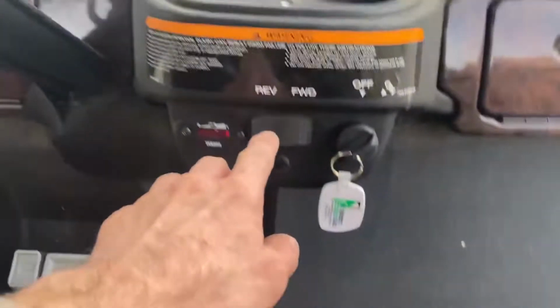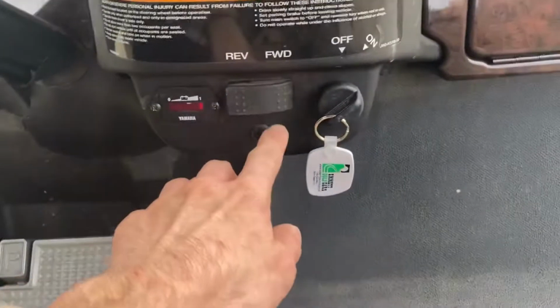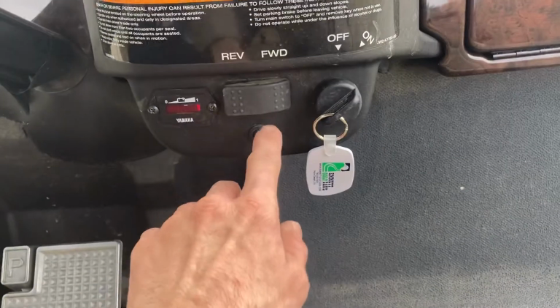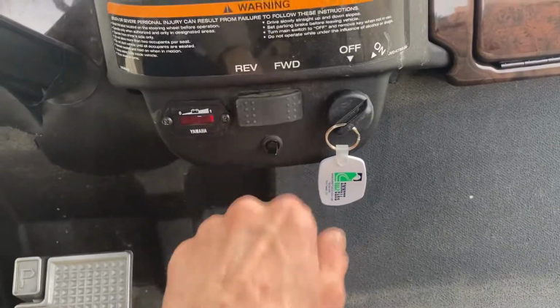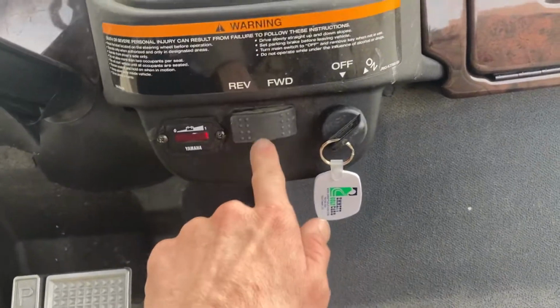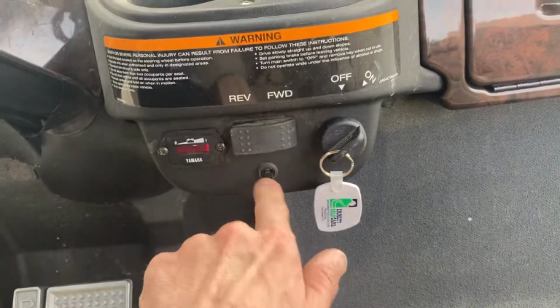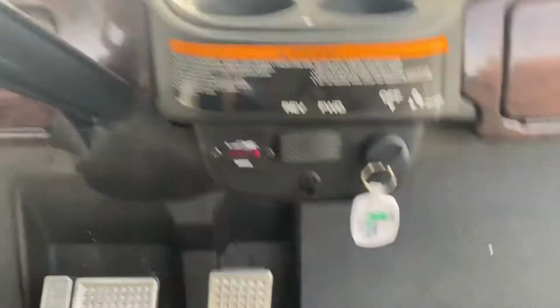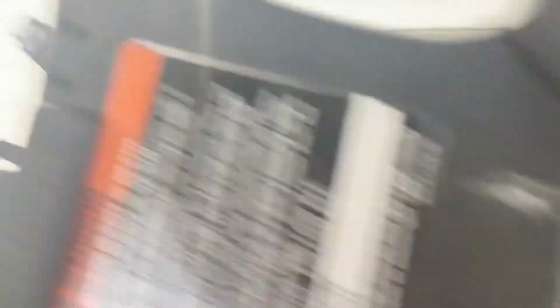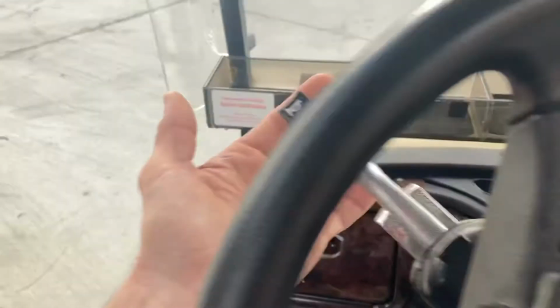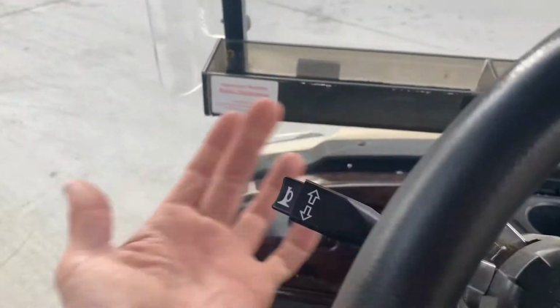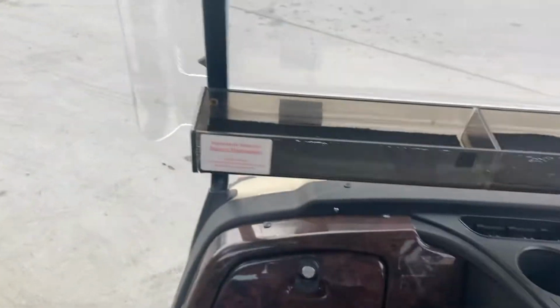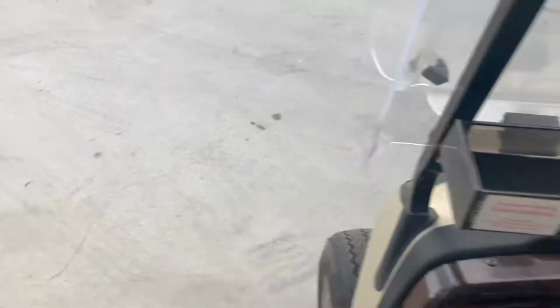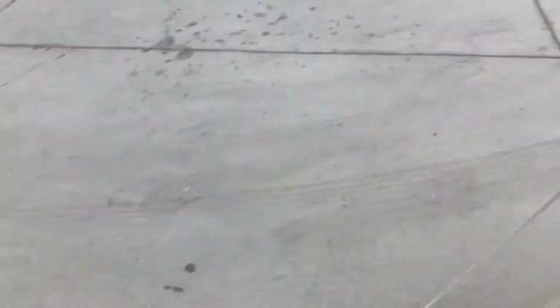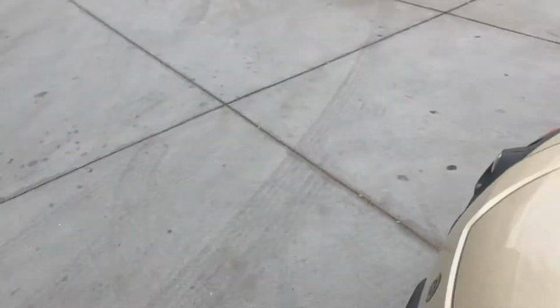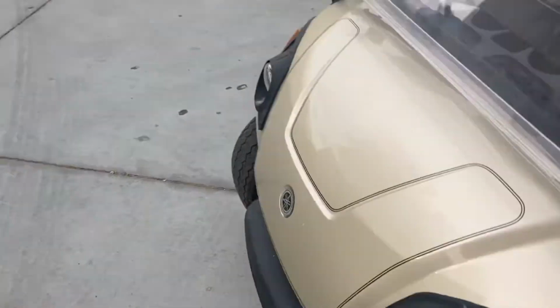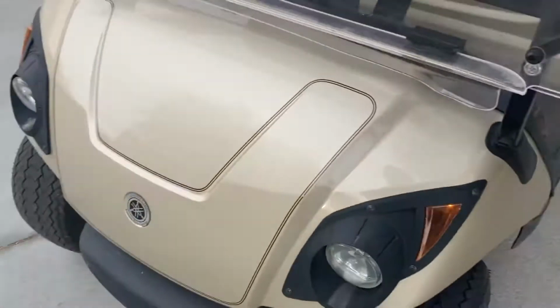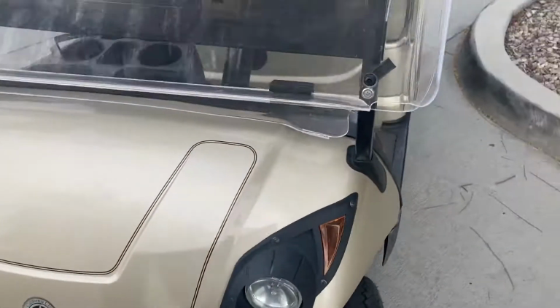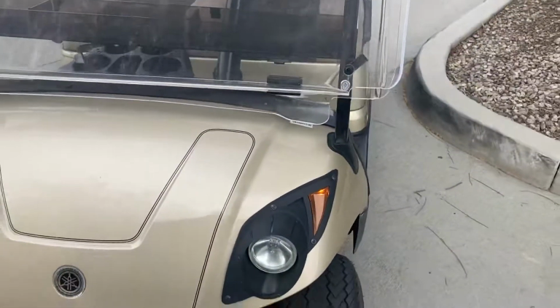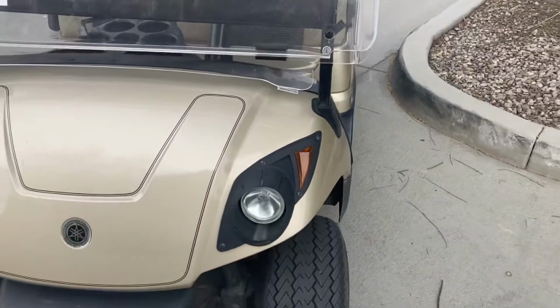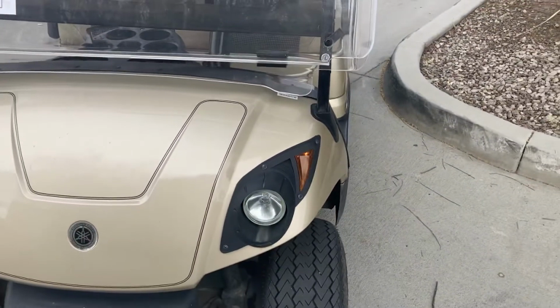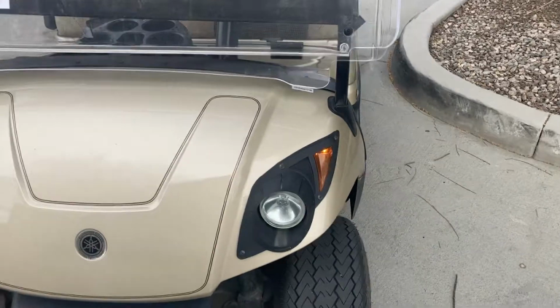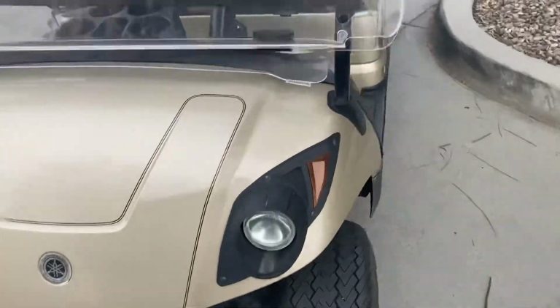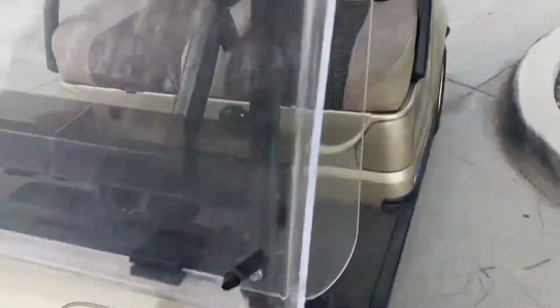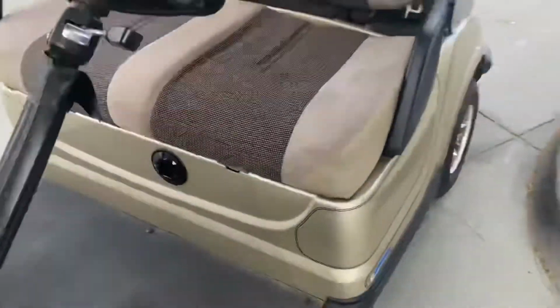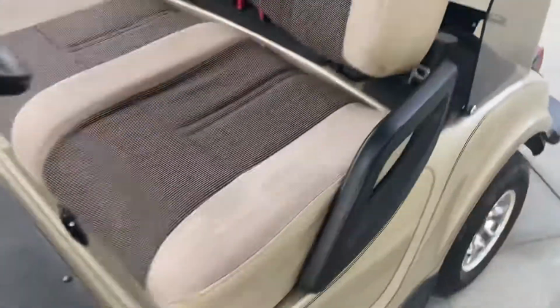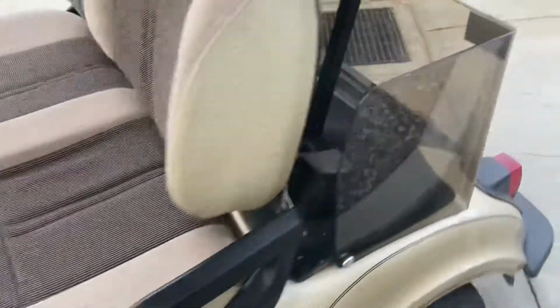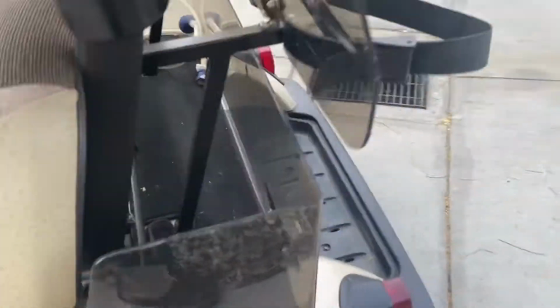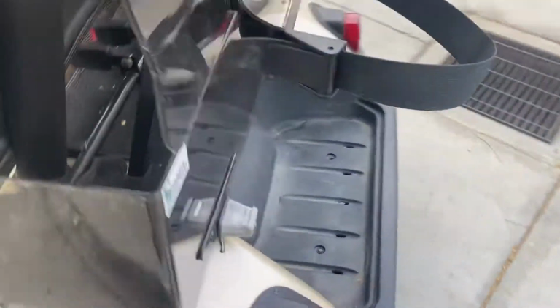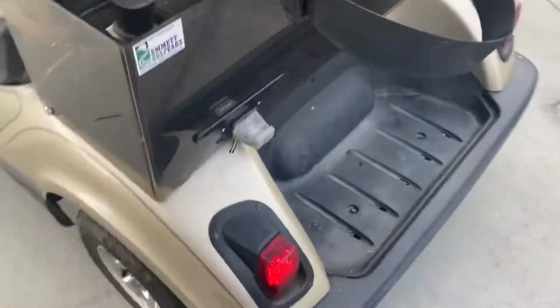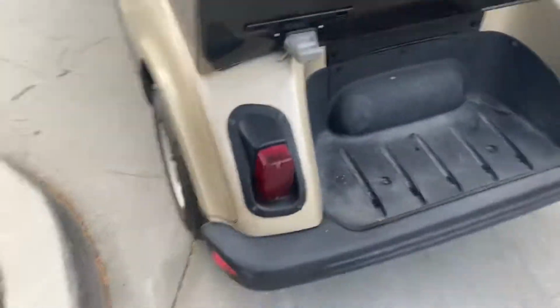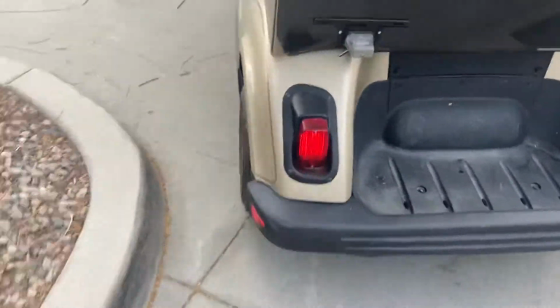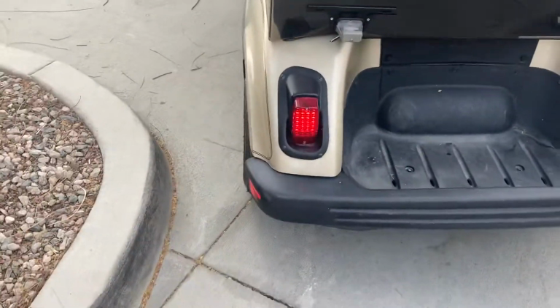And in the rear, your taillights. Go ahead and flip it off. Turn signals — you got your left front right there and your left rear.